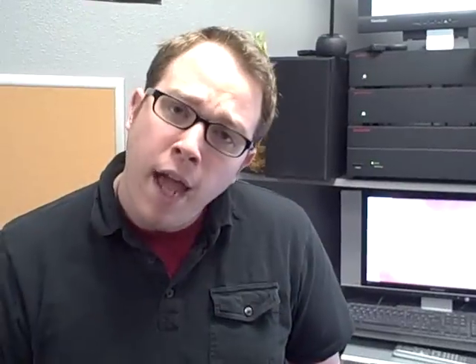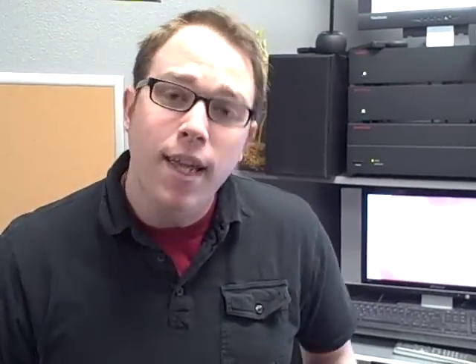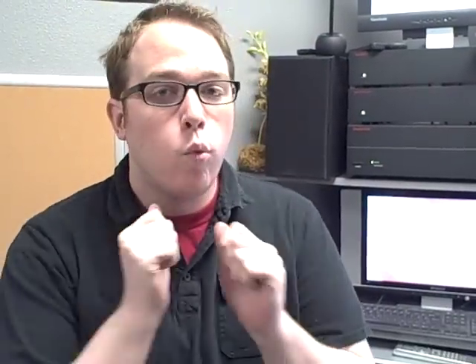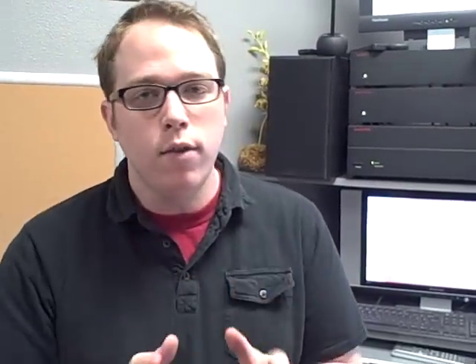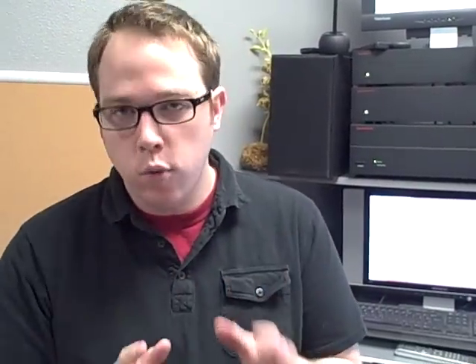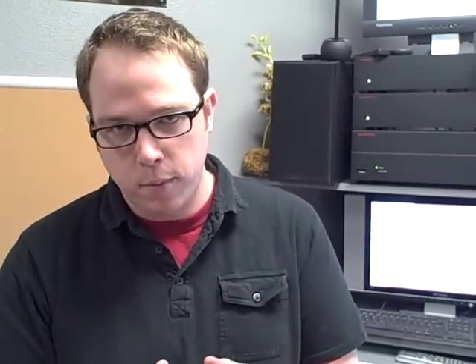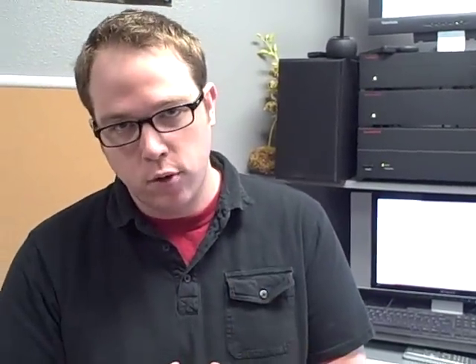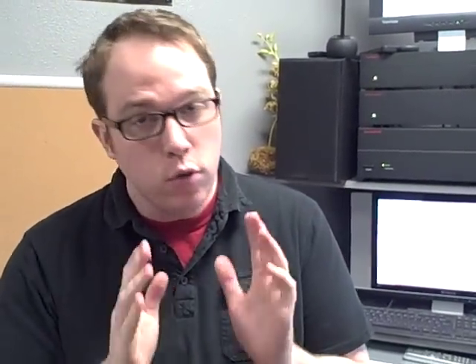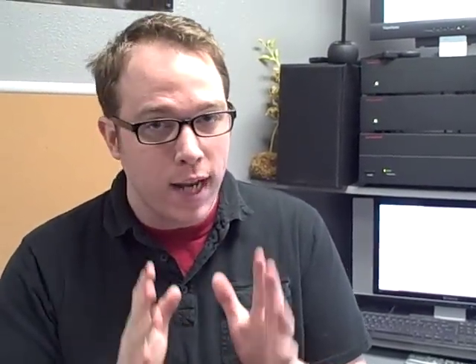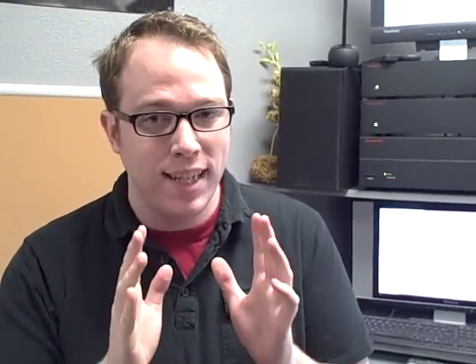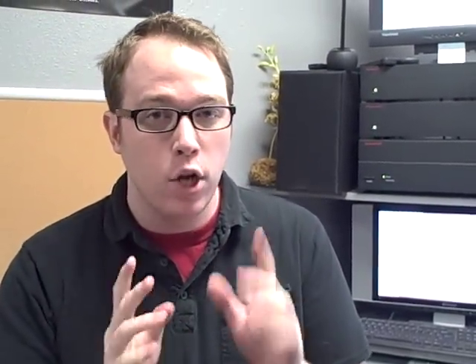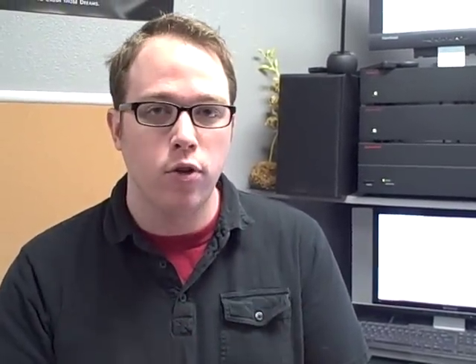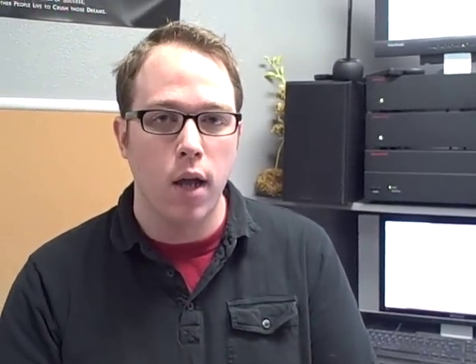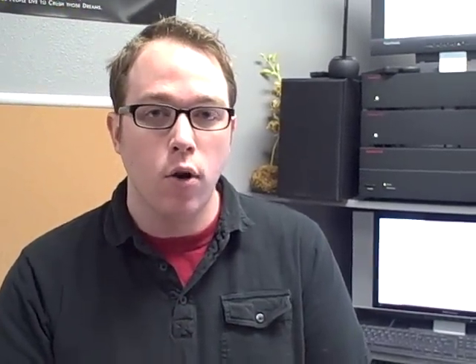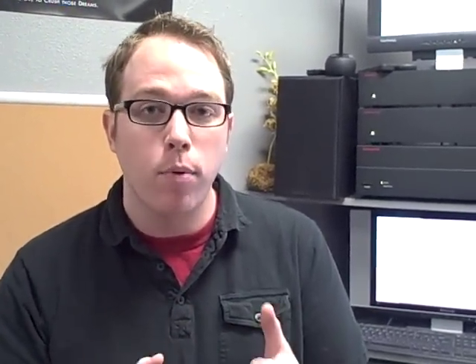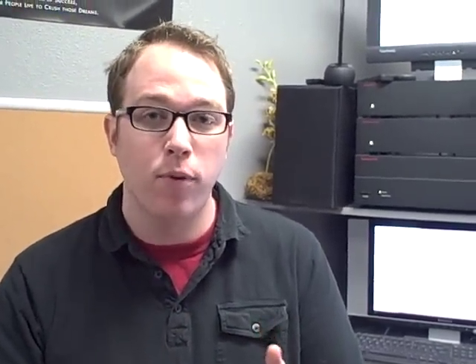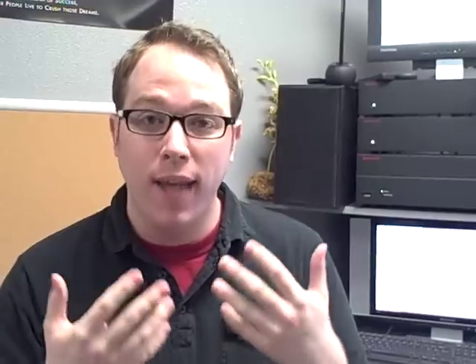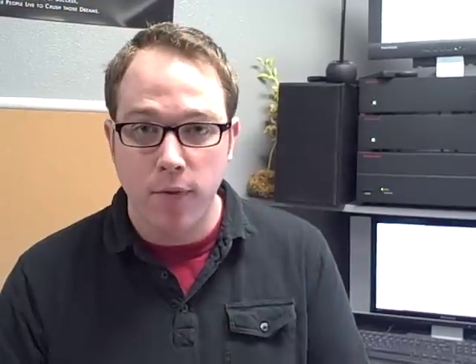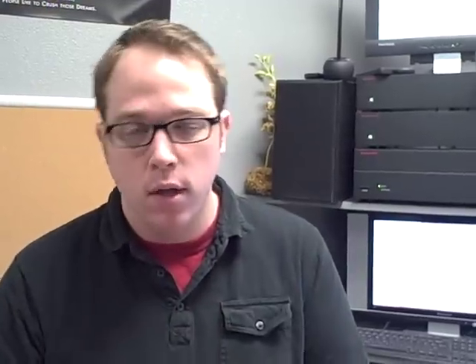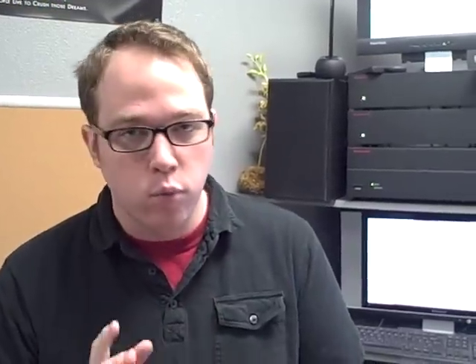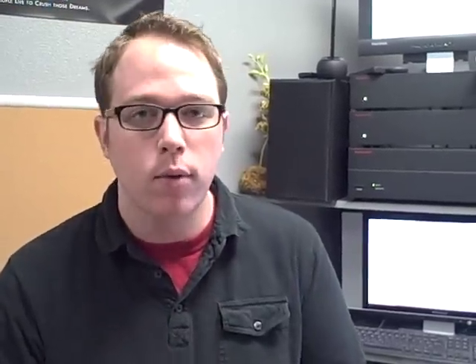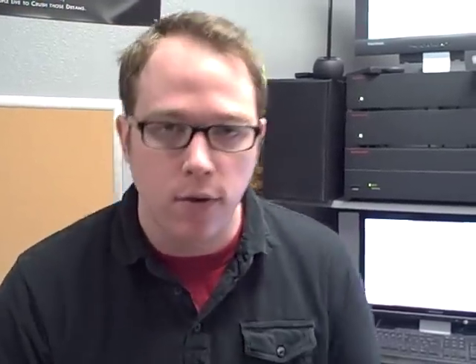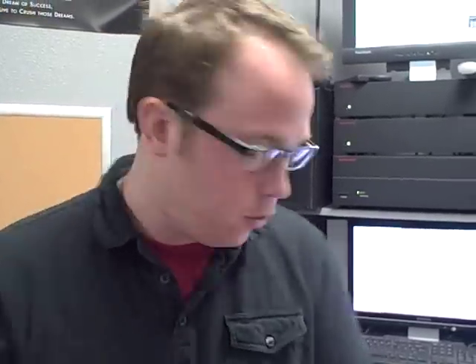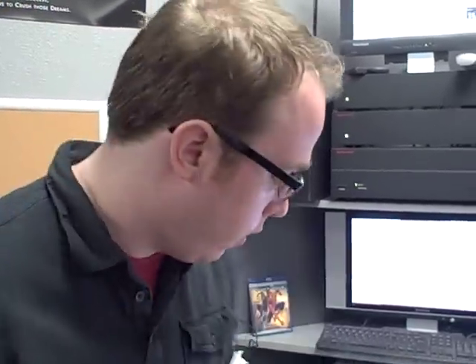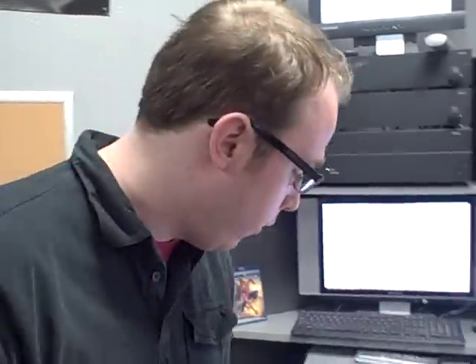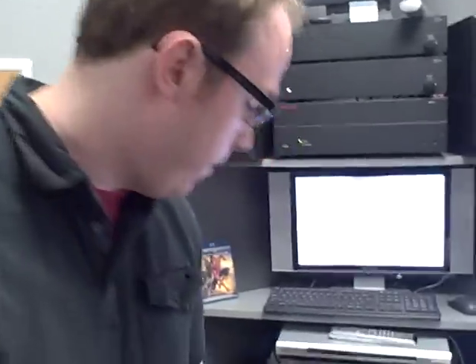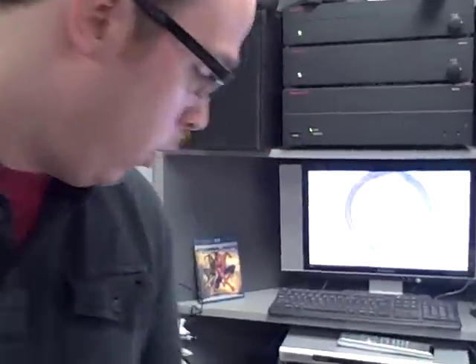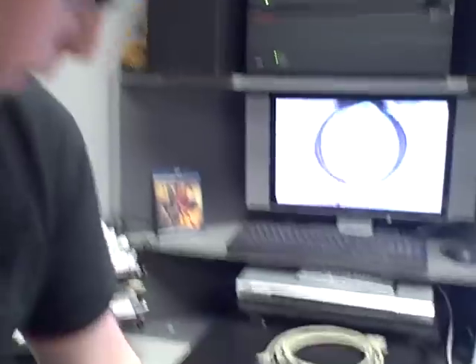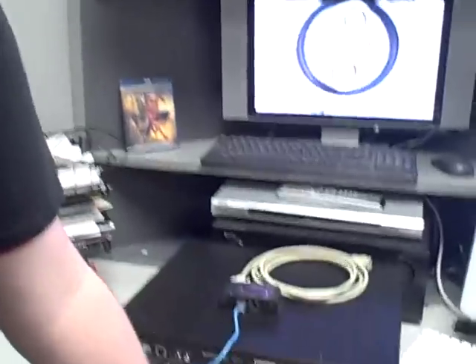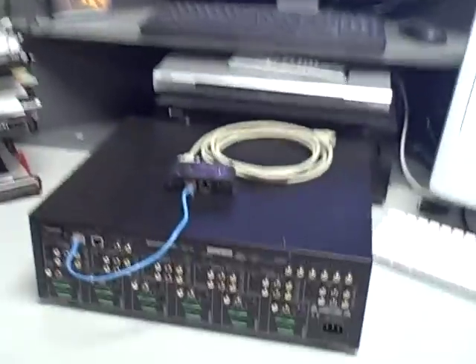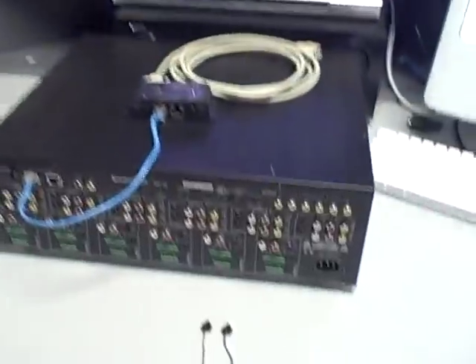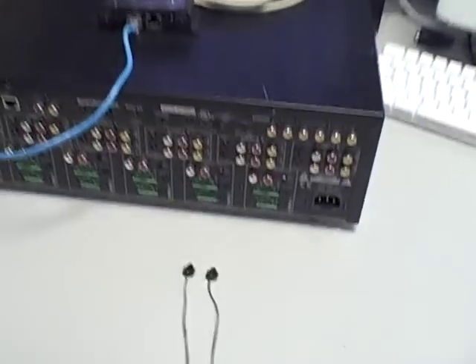Hey everybody, really cool tip that we're going to show you. Did you know that you can actually diagnose your IR problems with your camera phone? It's really easy. Let's show you — here we've got a little setup. We have a flashing emitter and a non-flashing emitter.